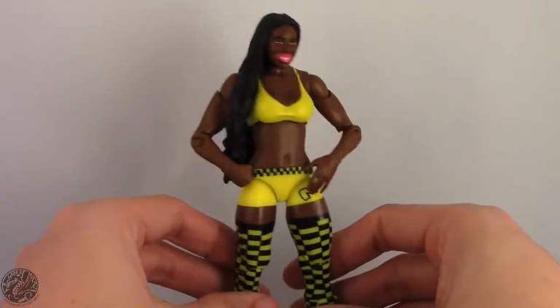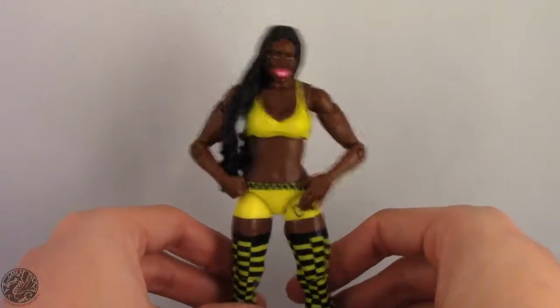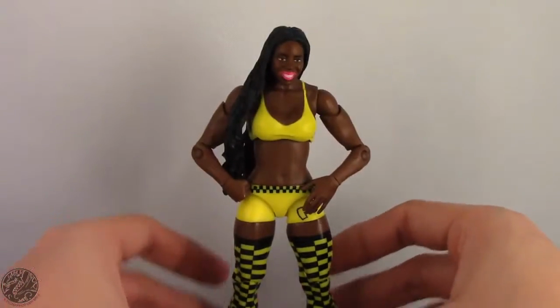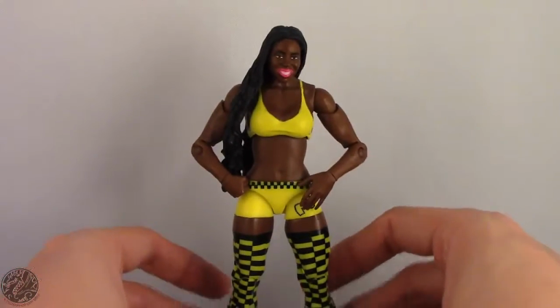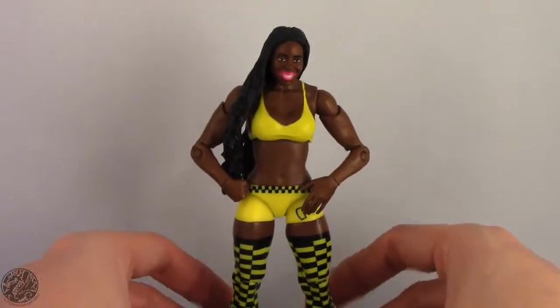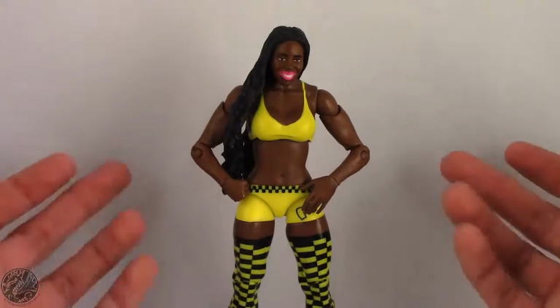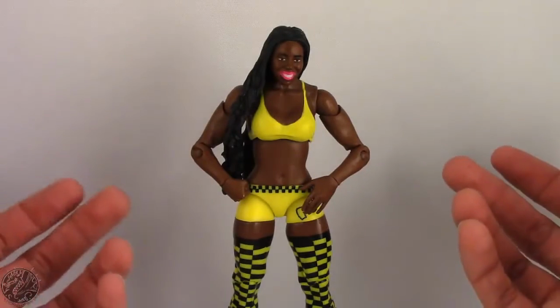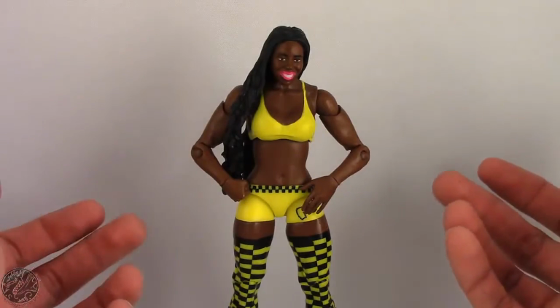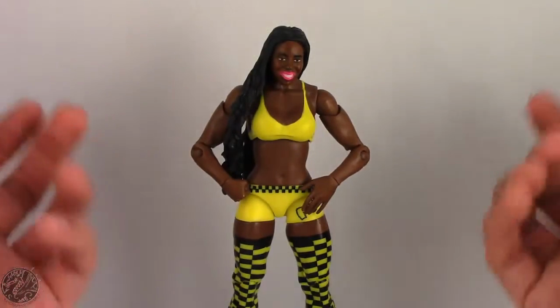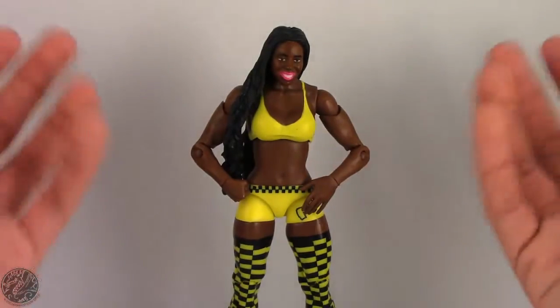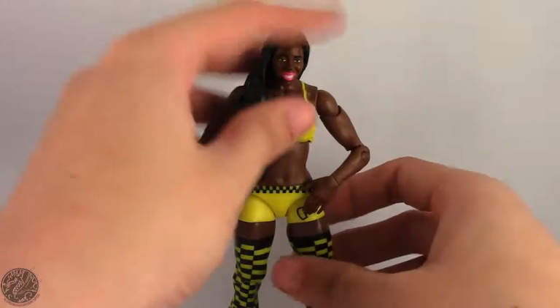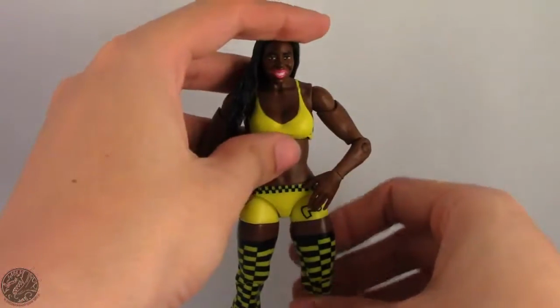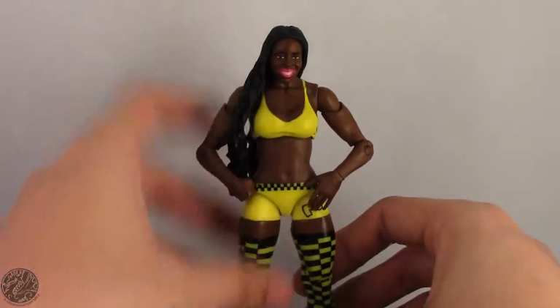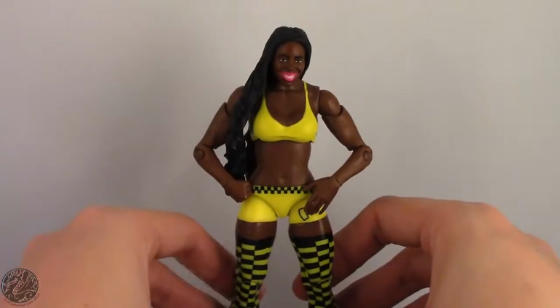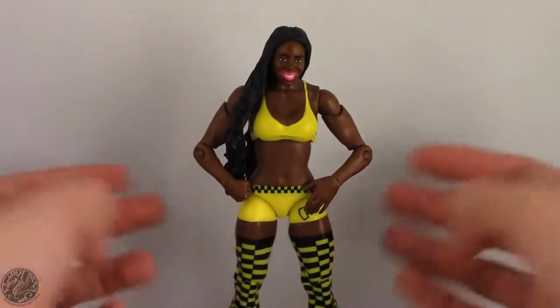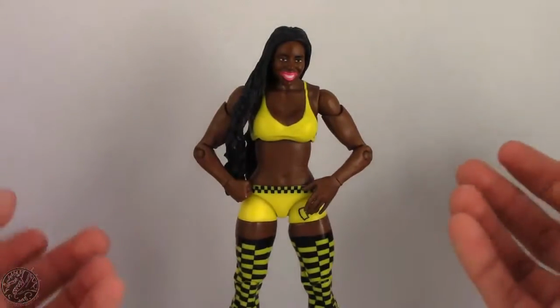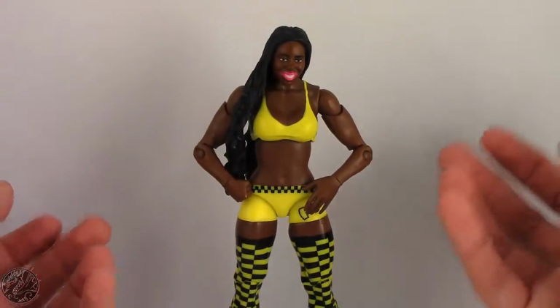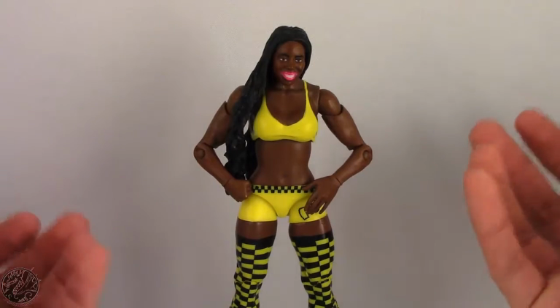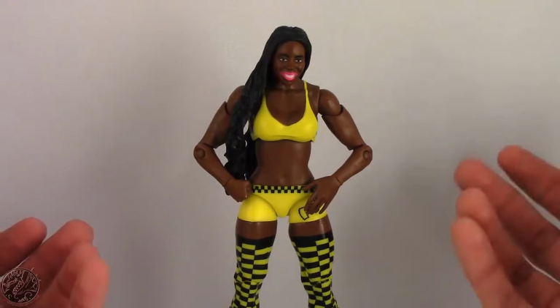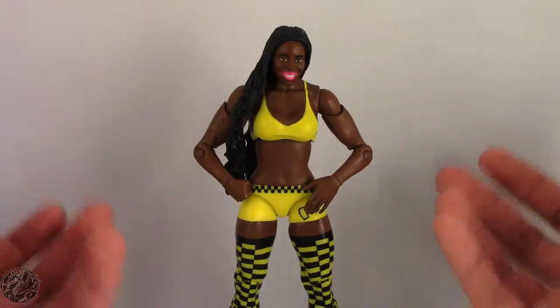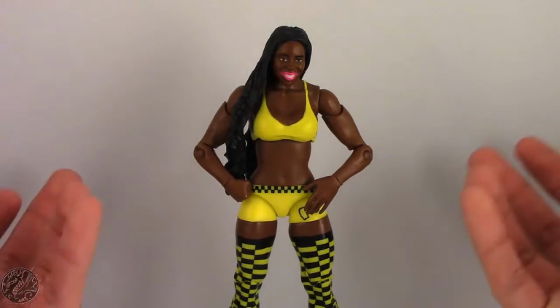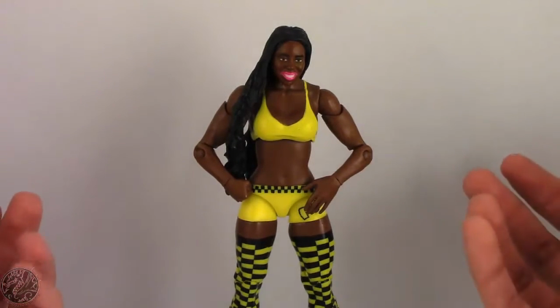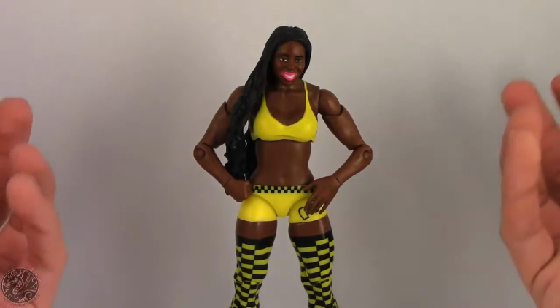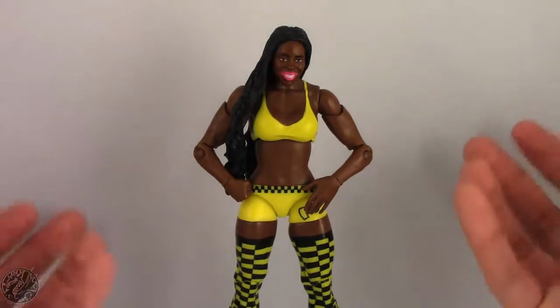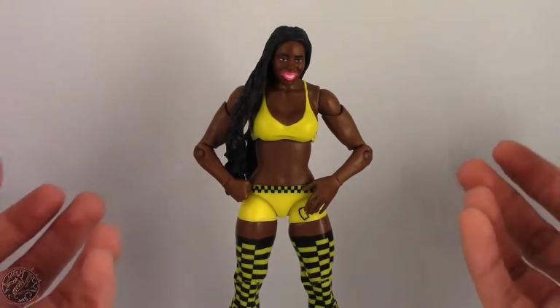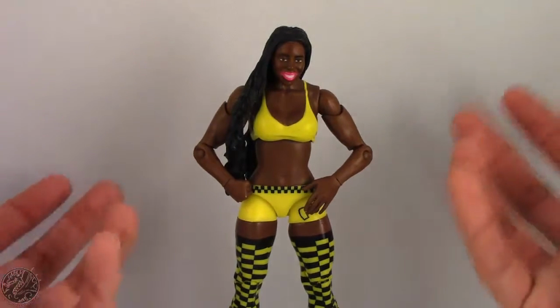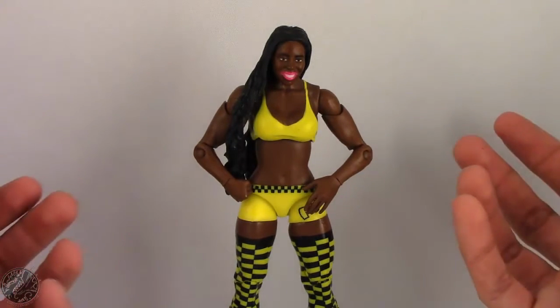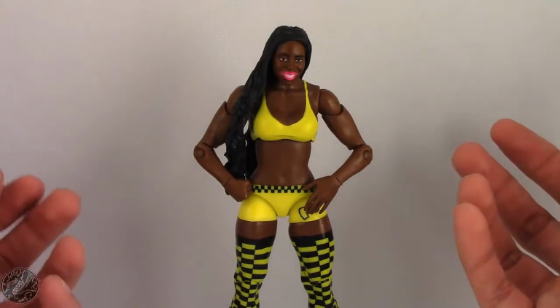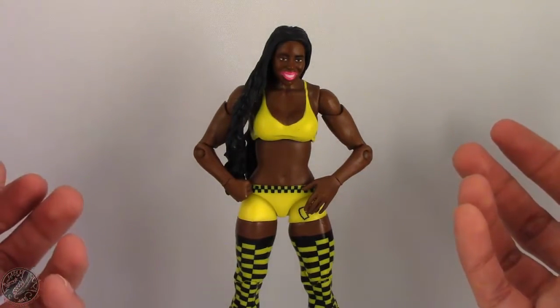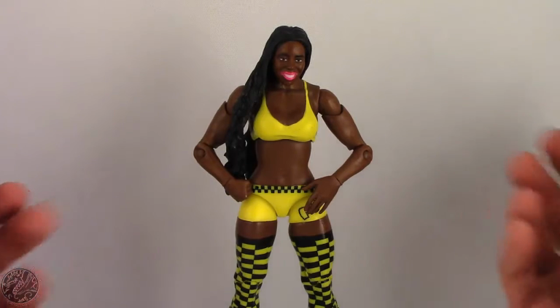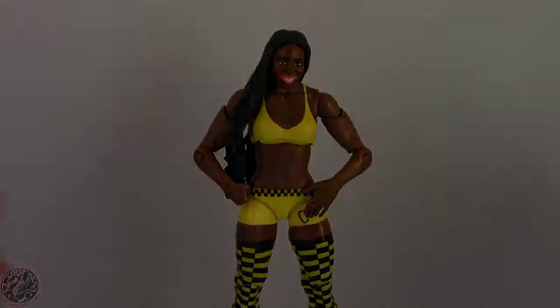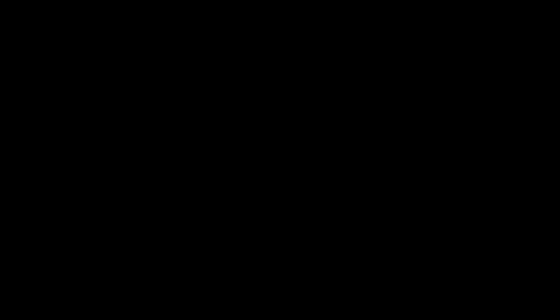I can't say enough about this figure so I'm going to wrap up my review here. Once again guys, thank you for watching my channel. If you like what you see don't forget to subscribe, like this video, leave a comment and tell me what you think of Naomi. I'll see you guys later — take care everyone.